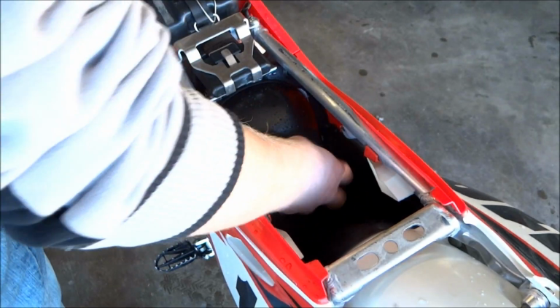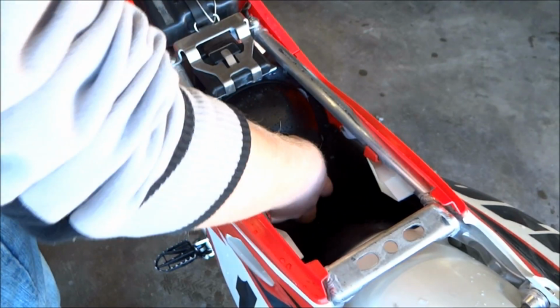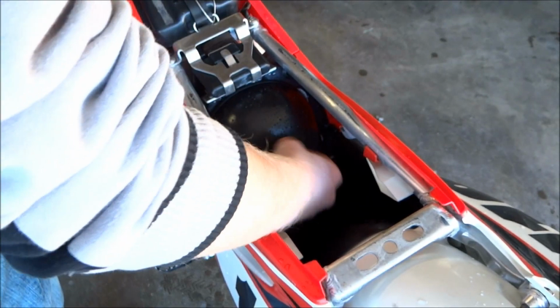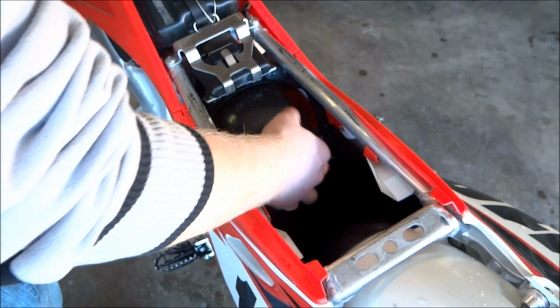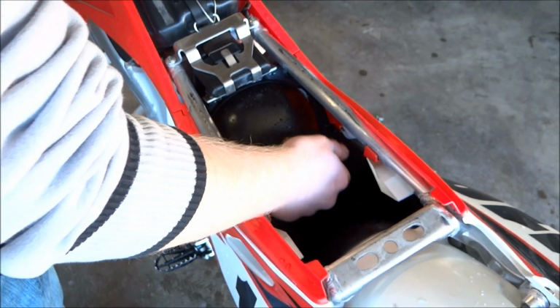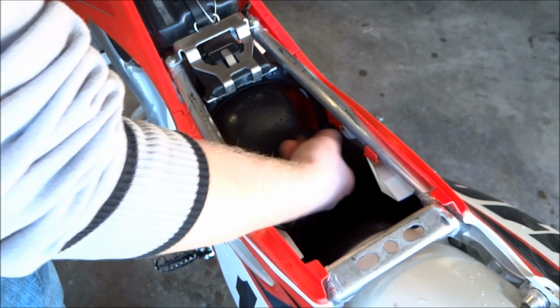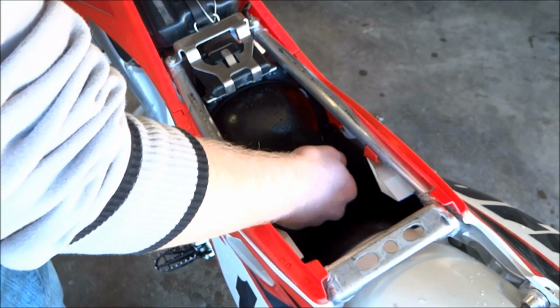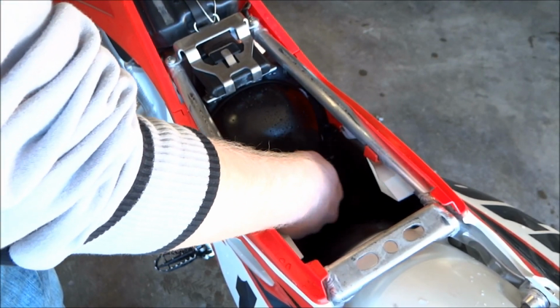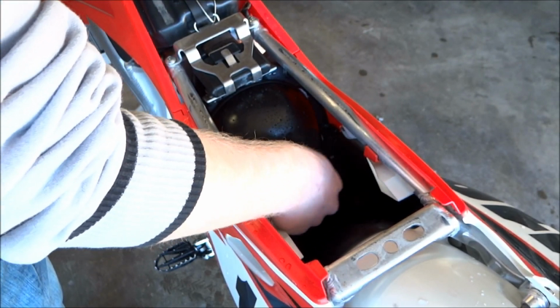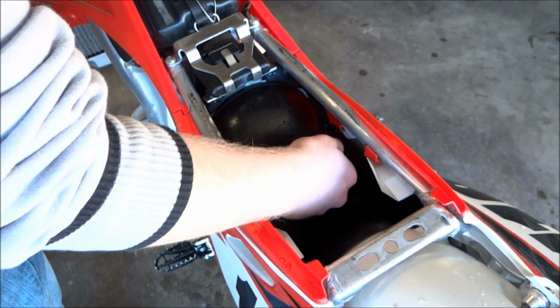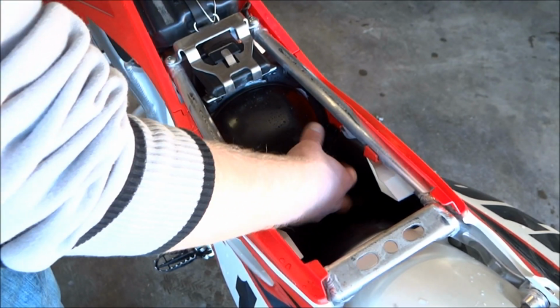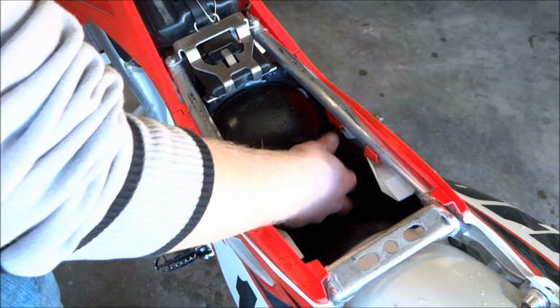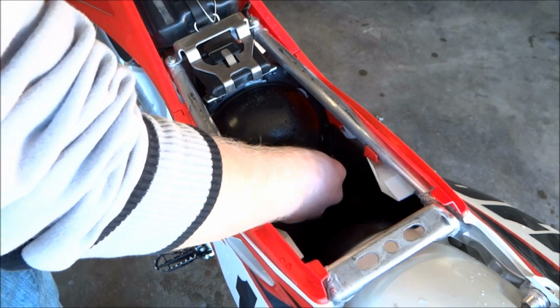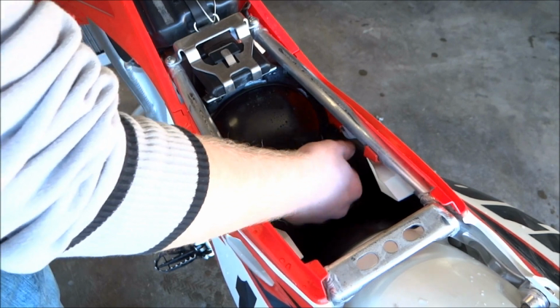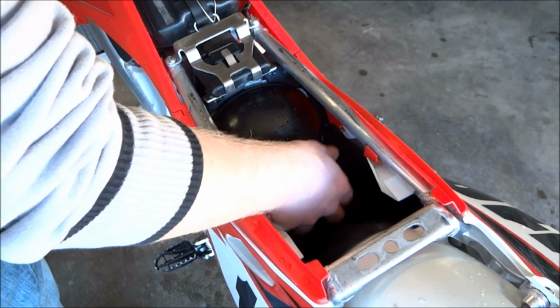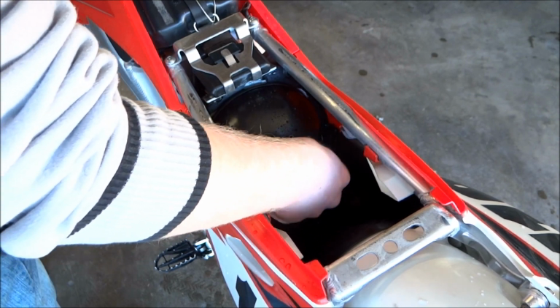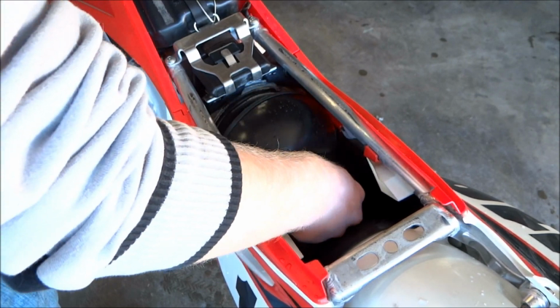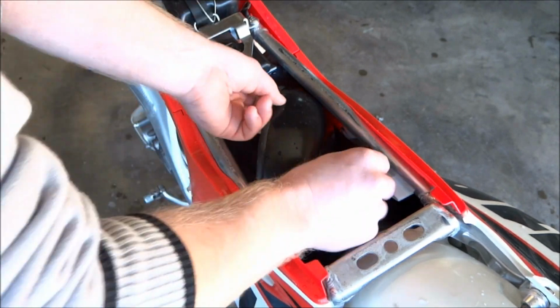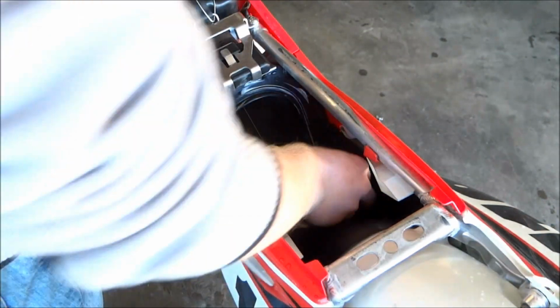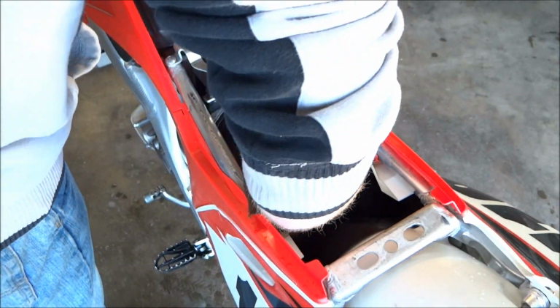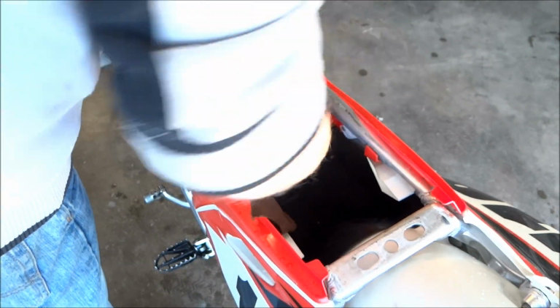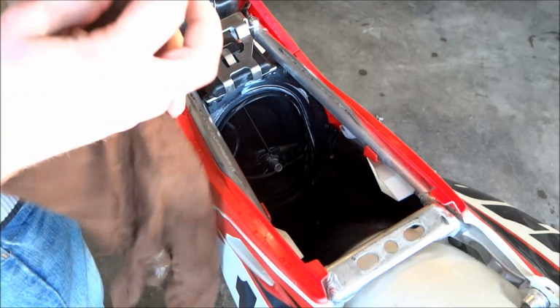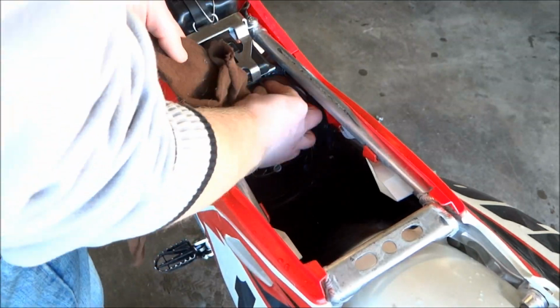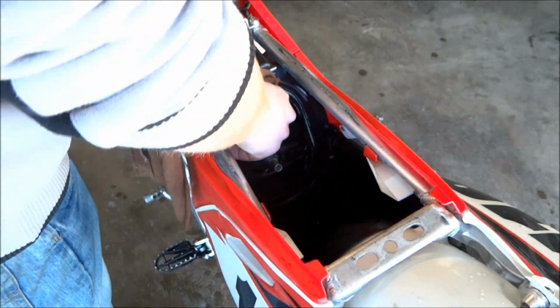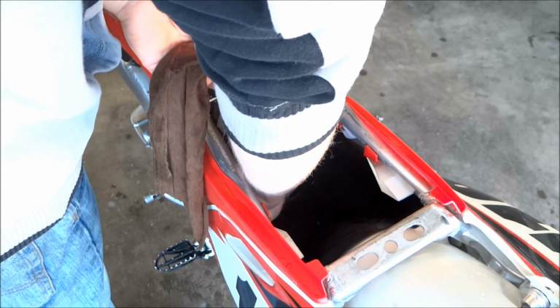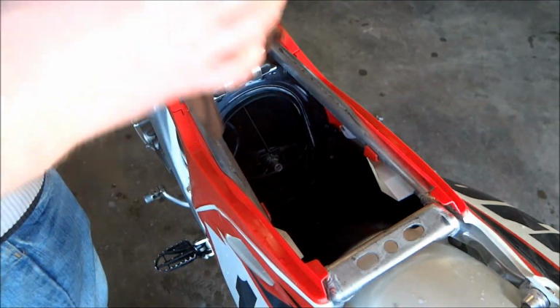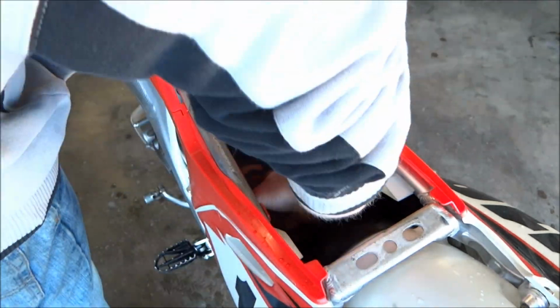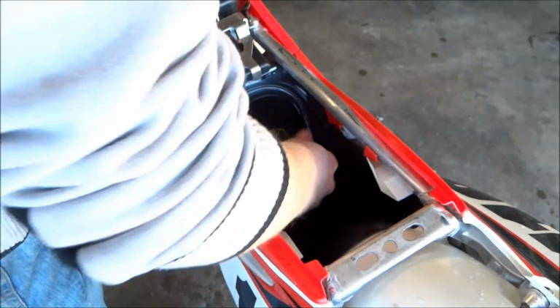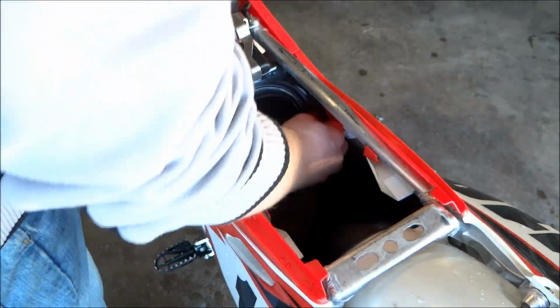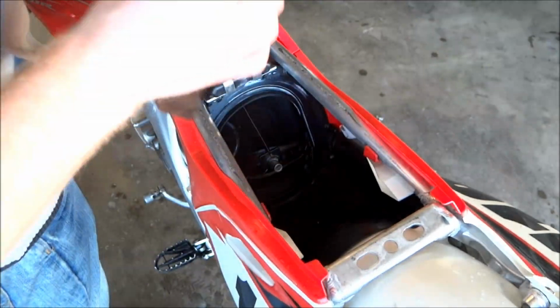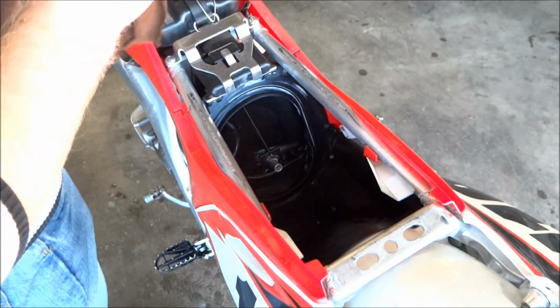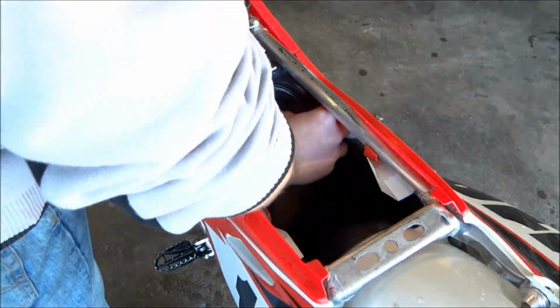Once the air box is clean, we can take the wash cap off. Then take a rag and wipe all the old grease, dirt, and water out from the air box and air boot.